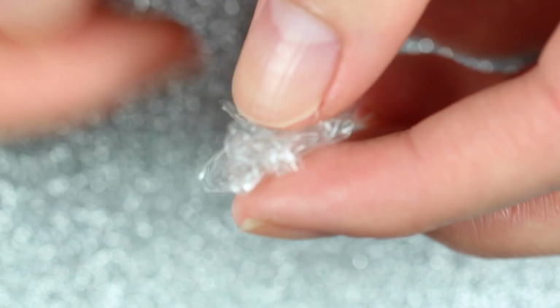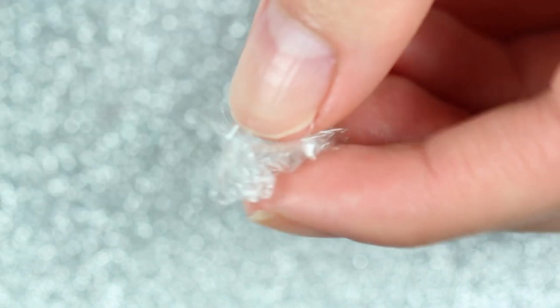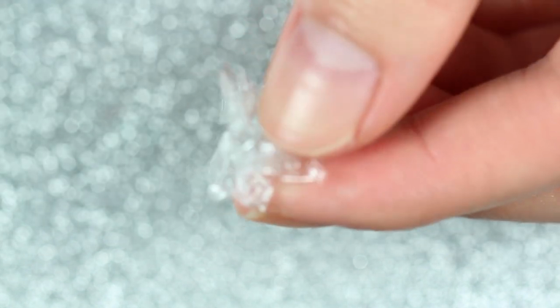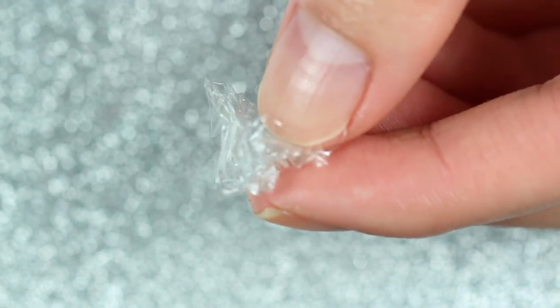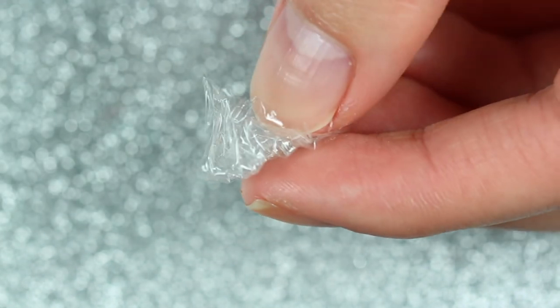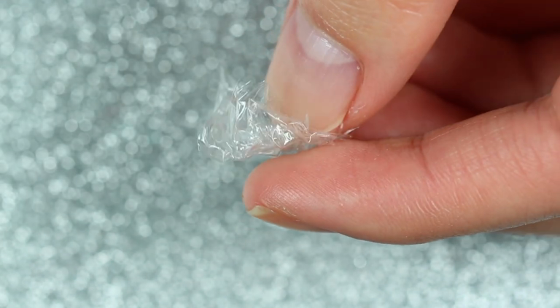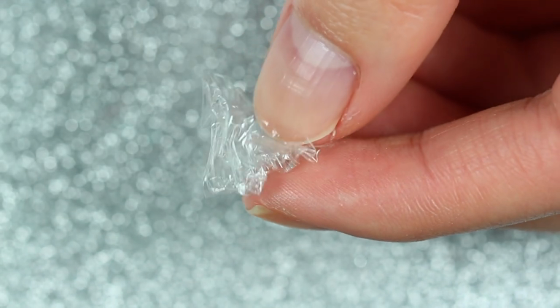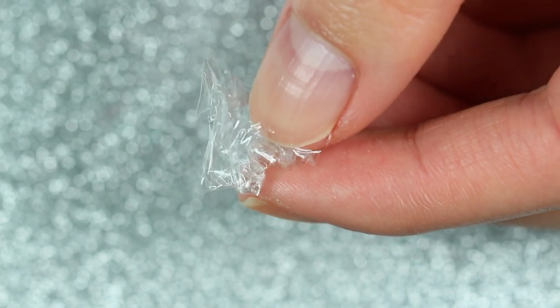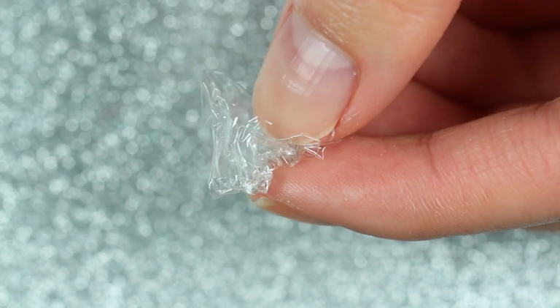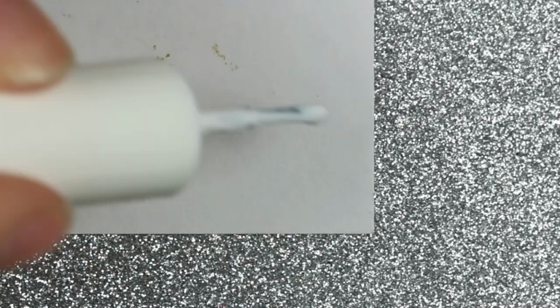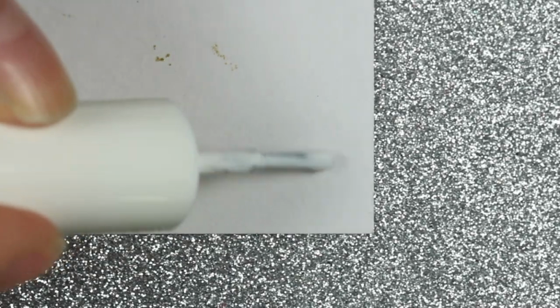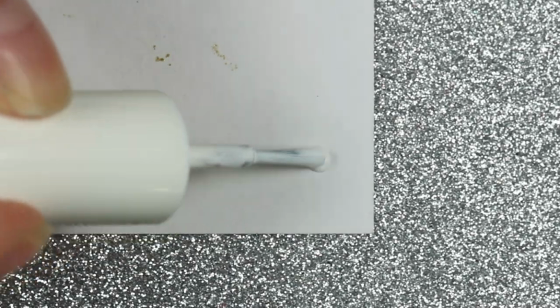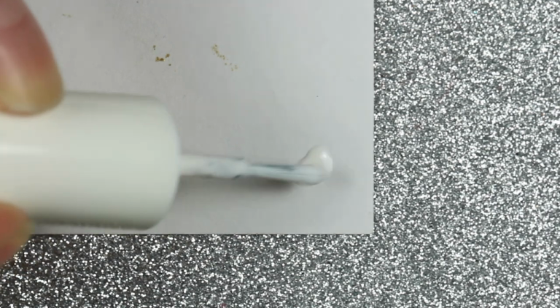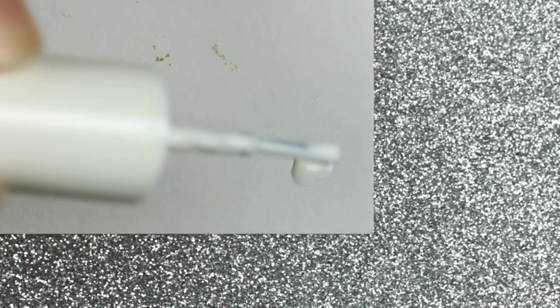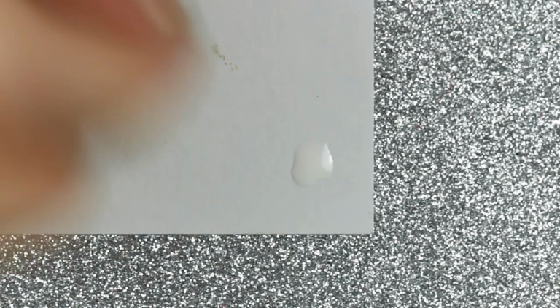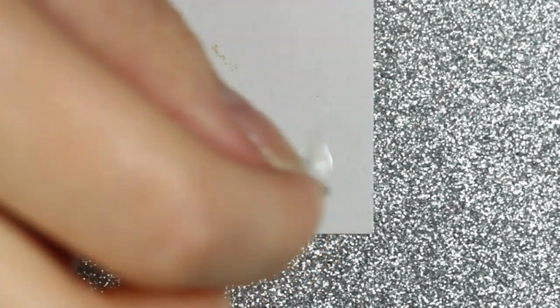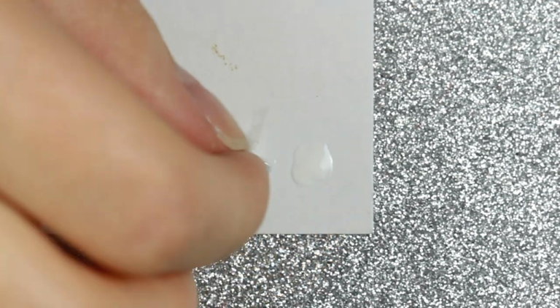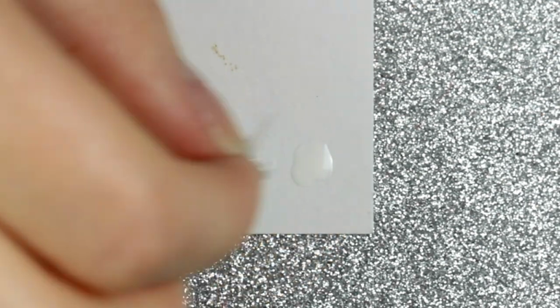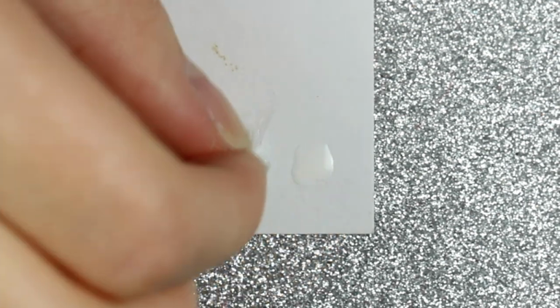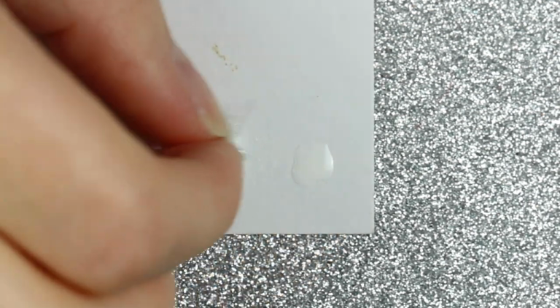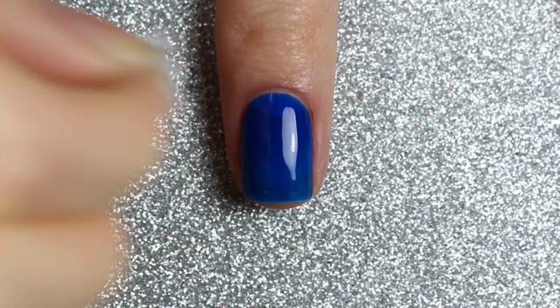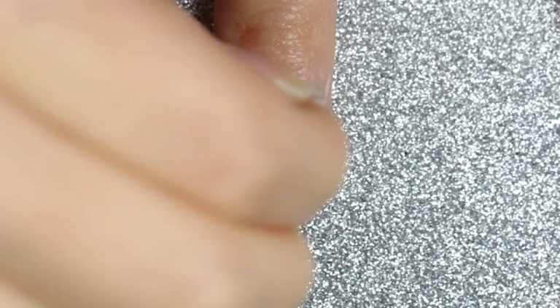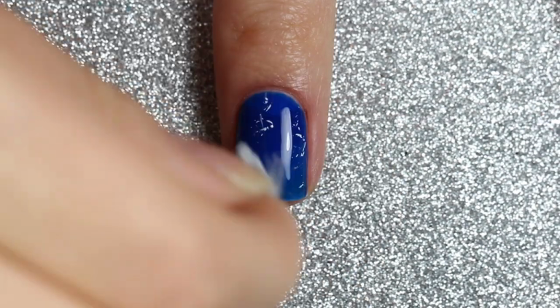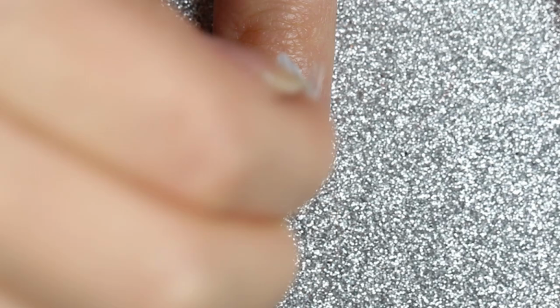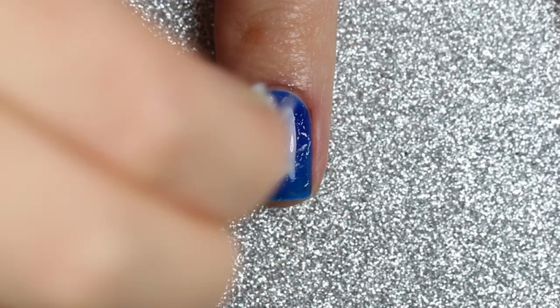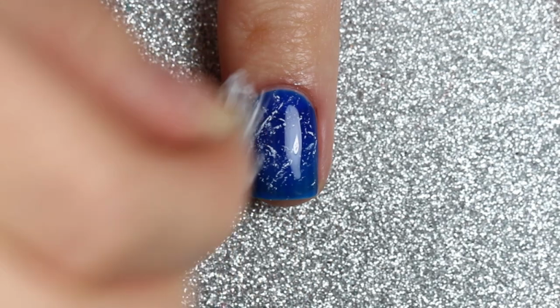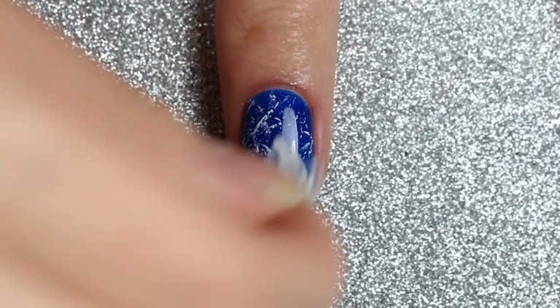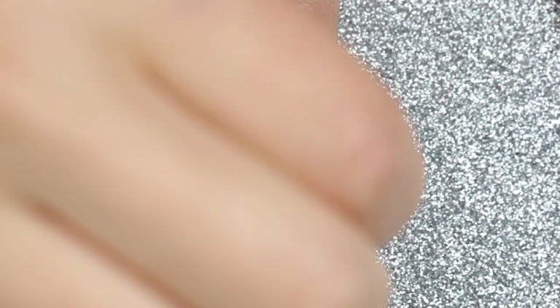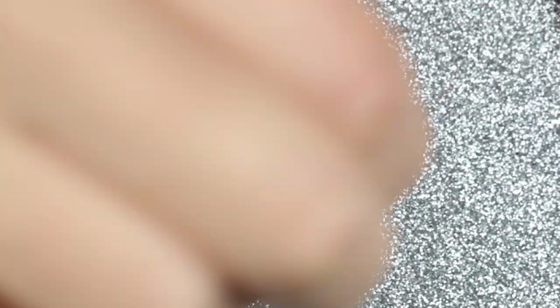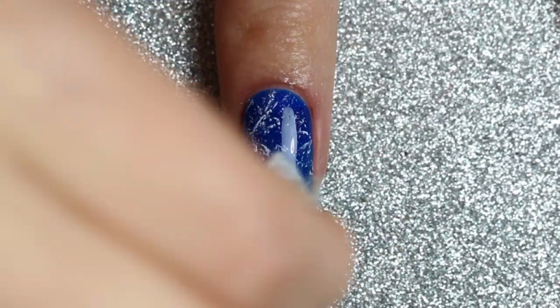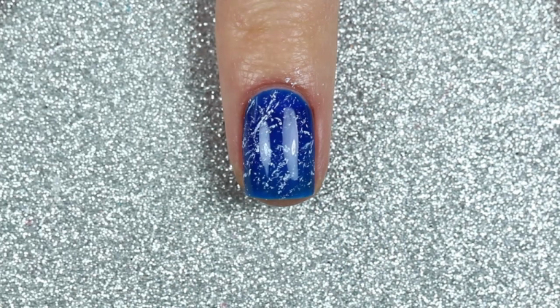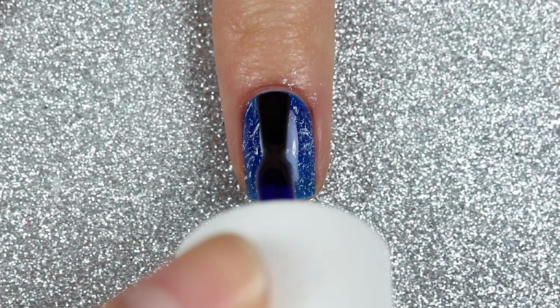Then I'm going to take a small piece of cling film, scrunch it up, and dab it into a few drops of white polish. I'll dab off any excess white polish onto a piece of paper and then dab the rest onto my nail.